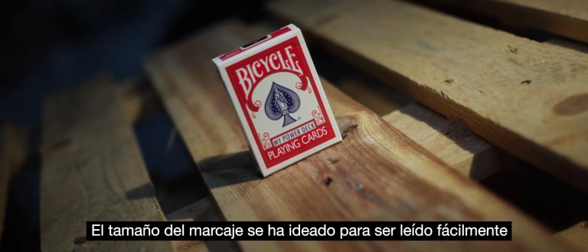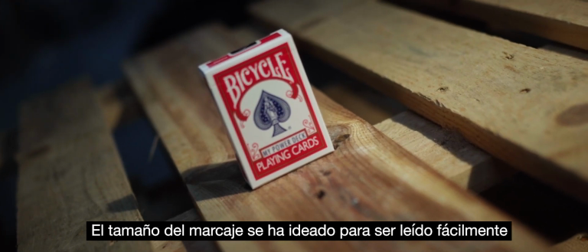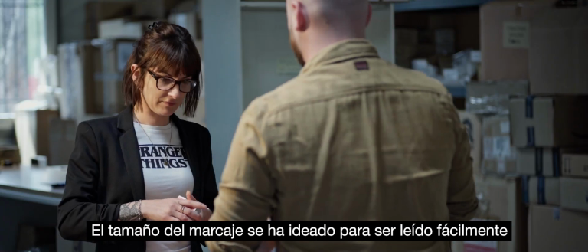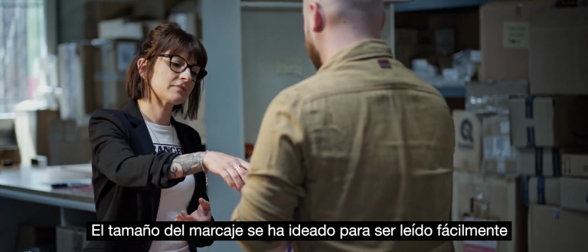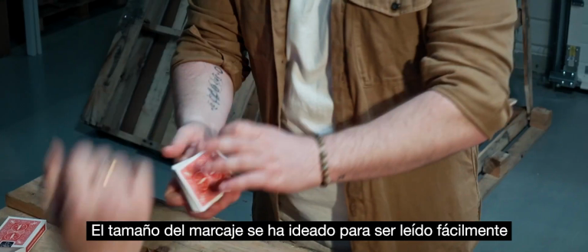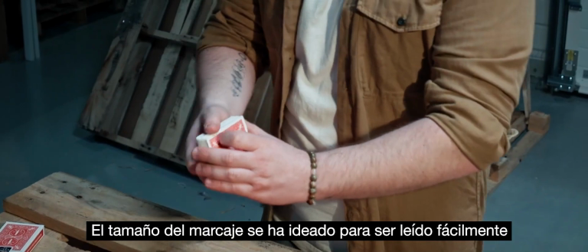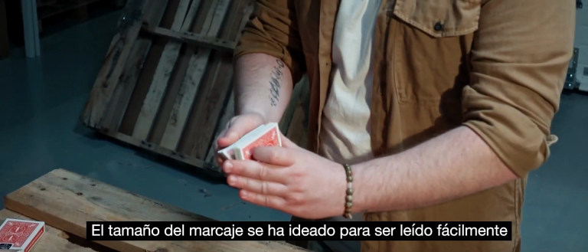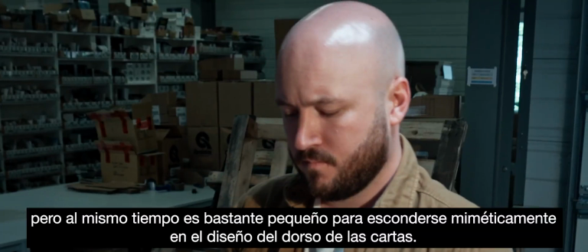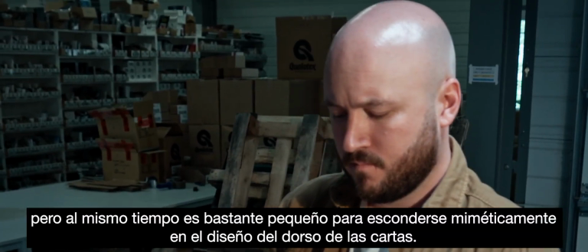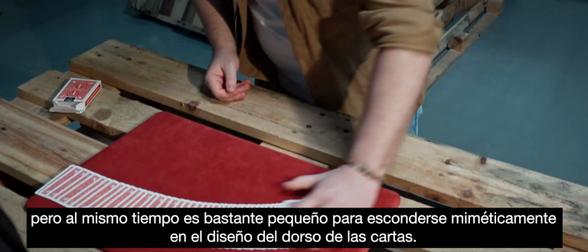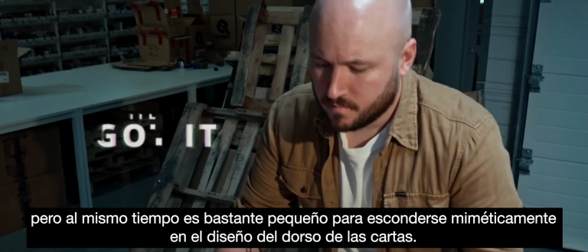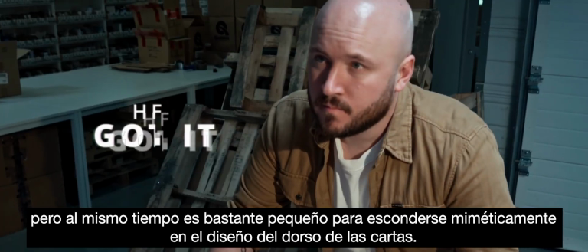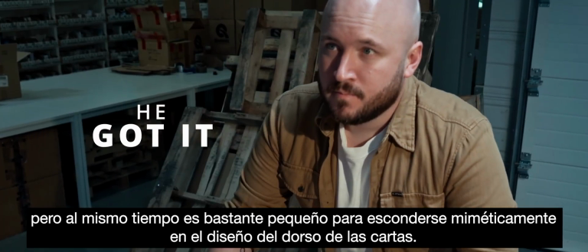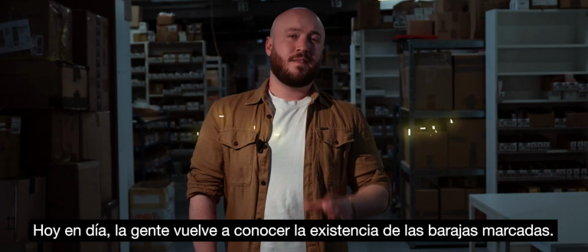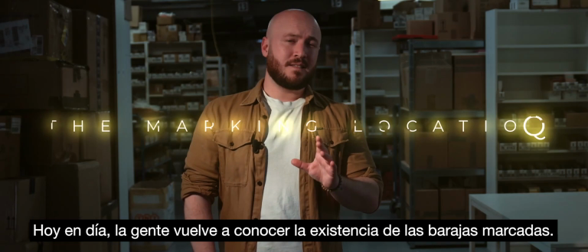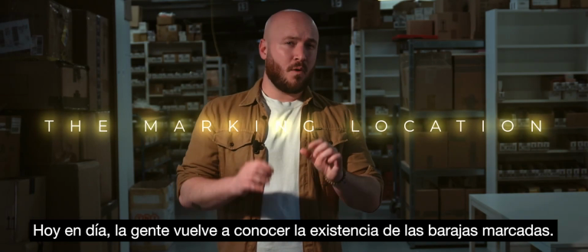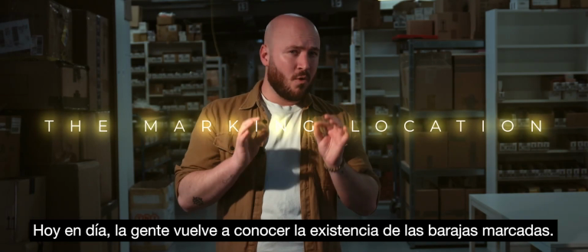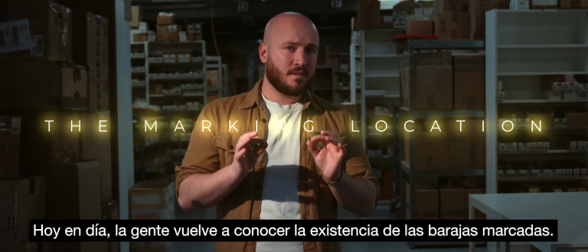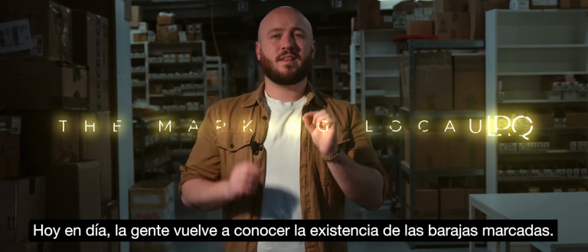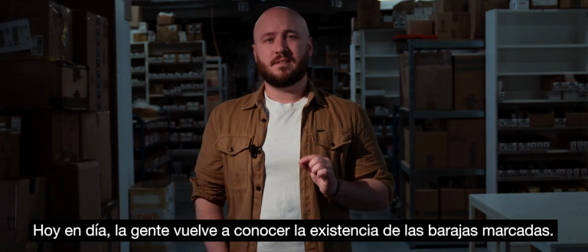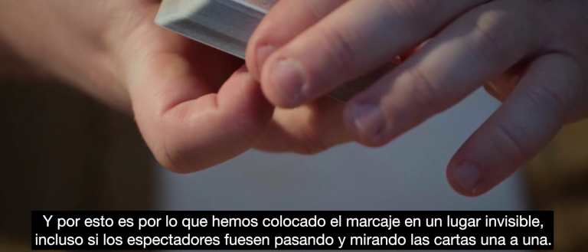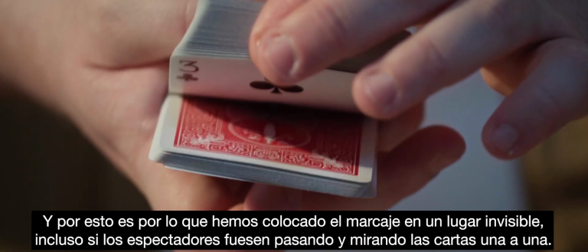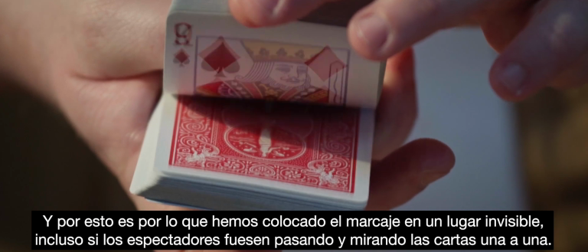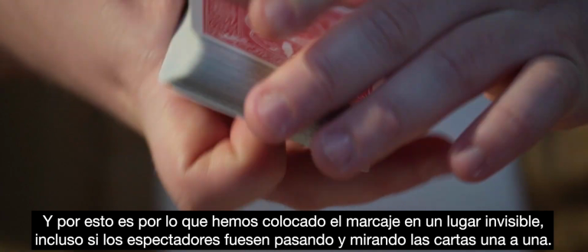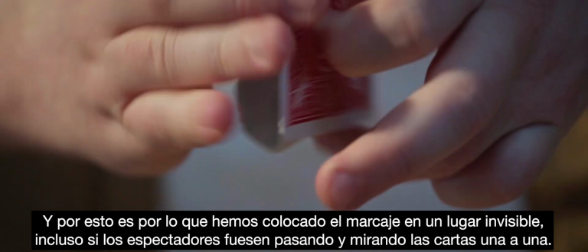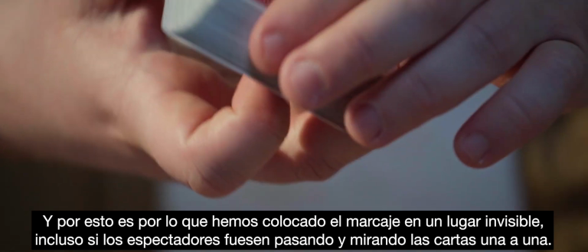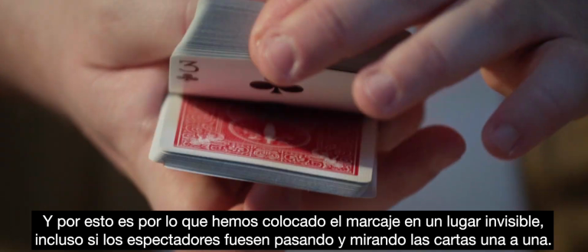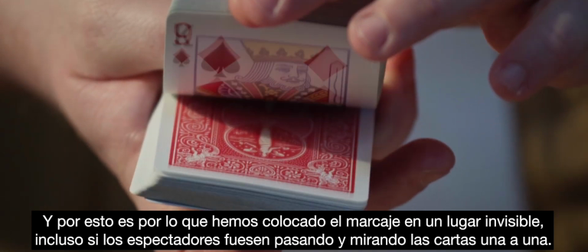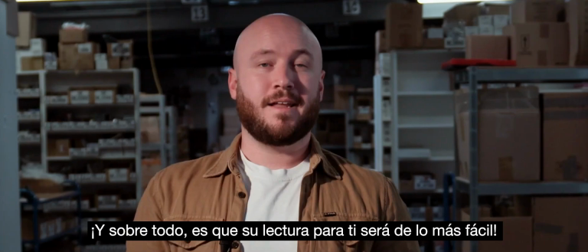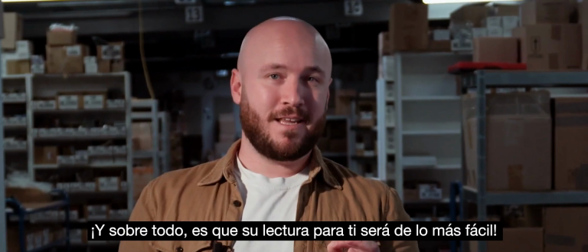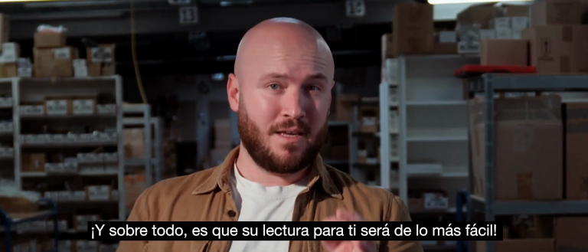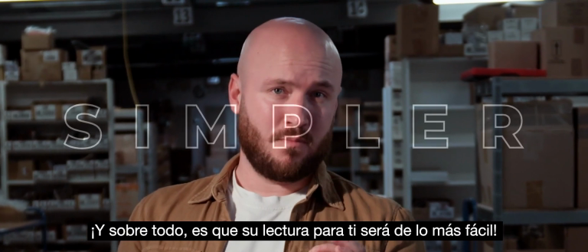The size of the mark has also been designed to be large enough to be easily read but small enough to blend into the deck design. Nowadays, people are becoming aware that marked decks exist. That's why this deck is marked in a place that people can't see if they riffle through the deck, and its reading will be even simpler.